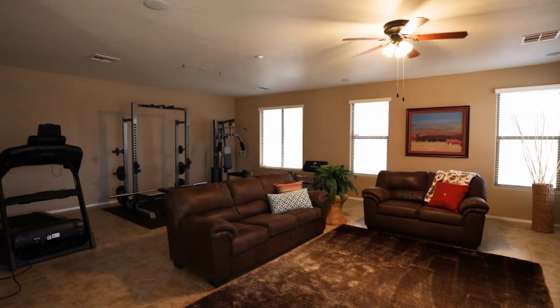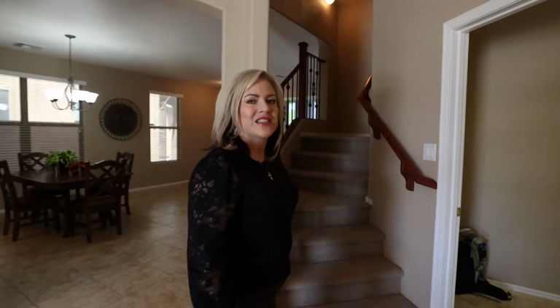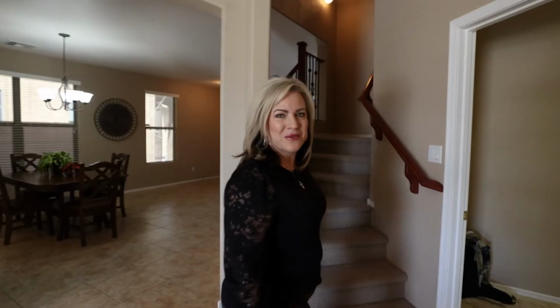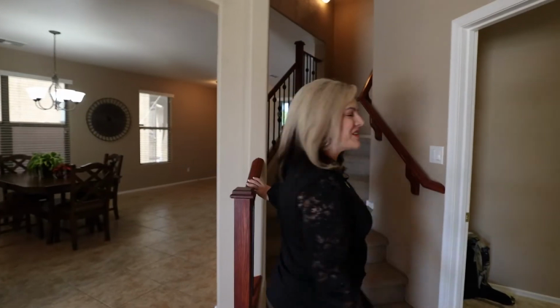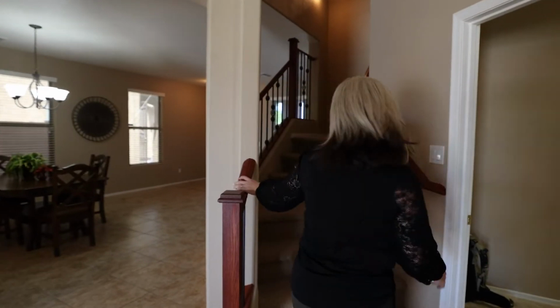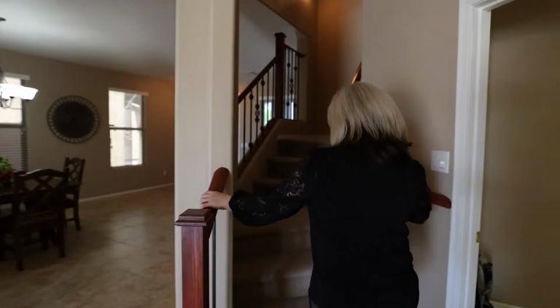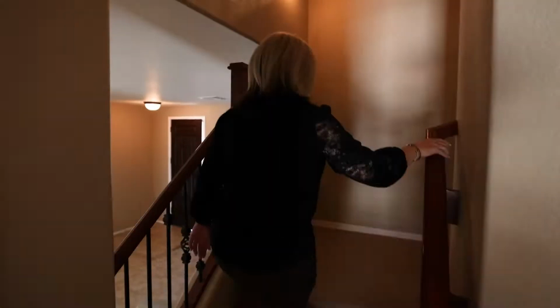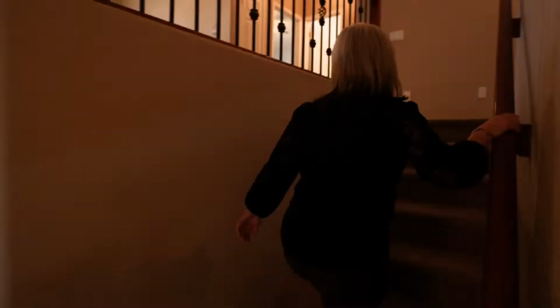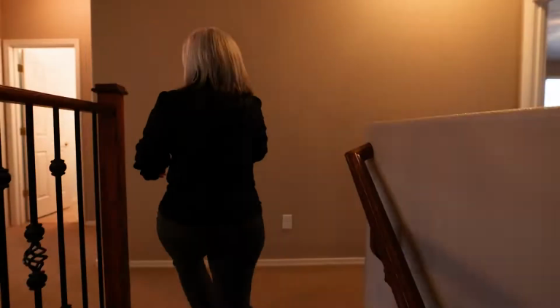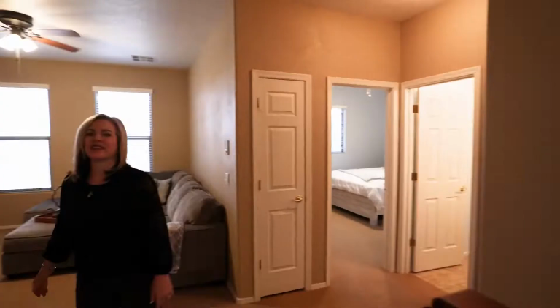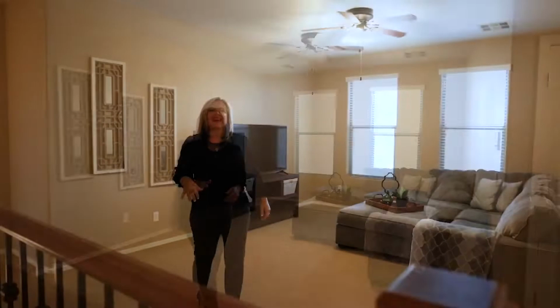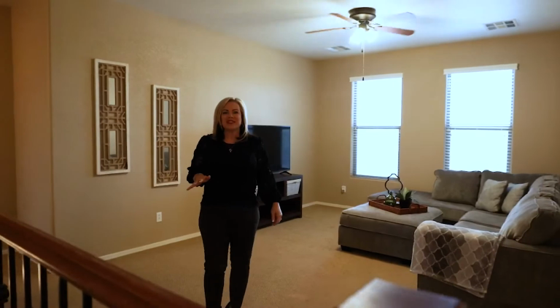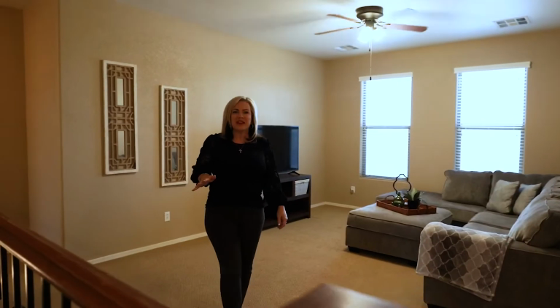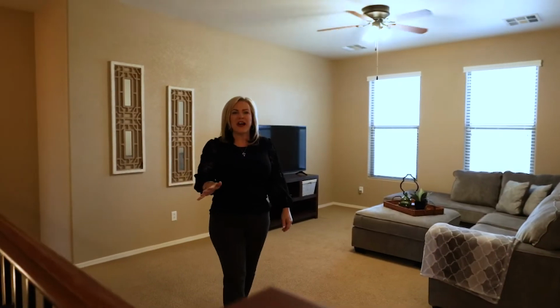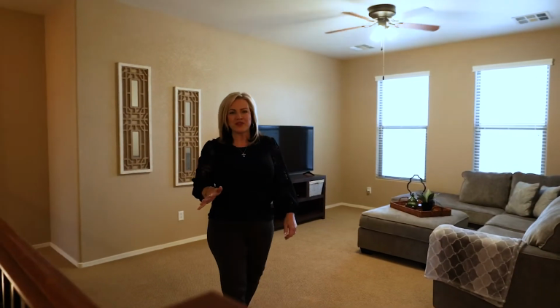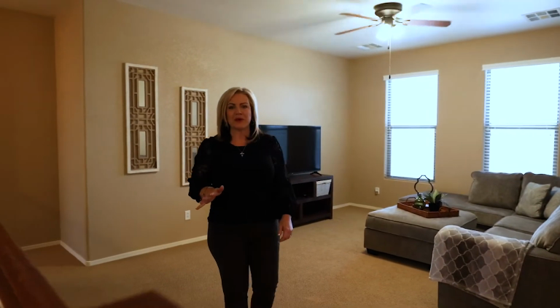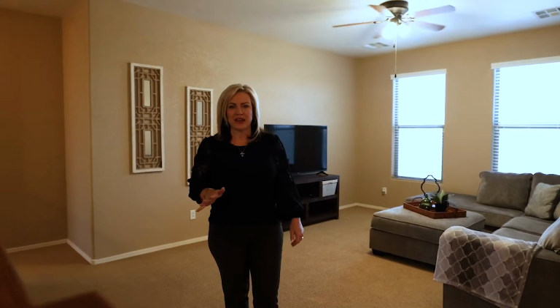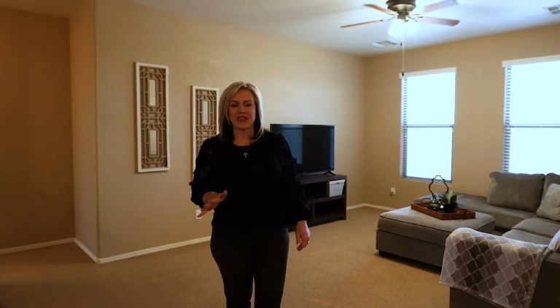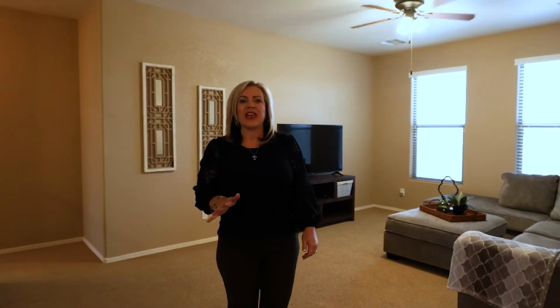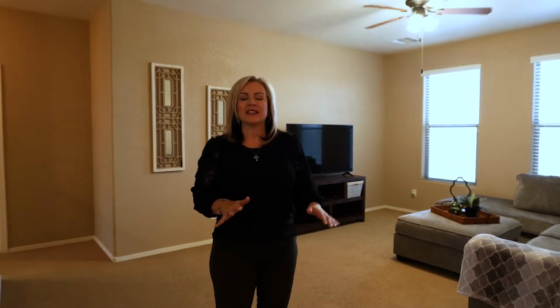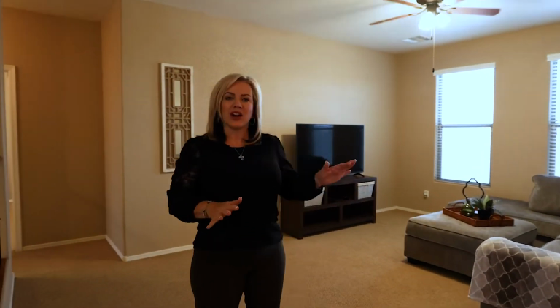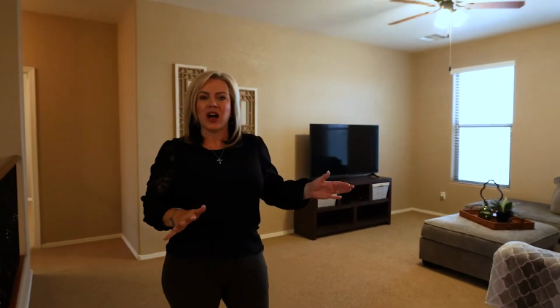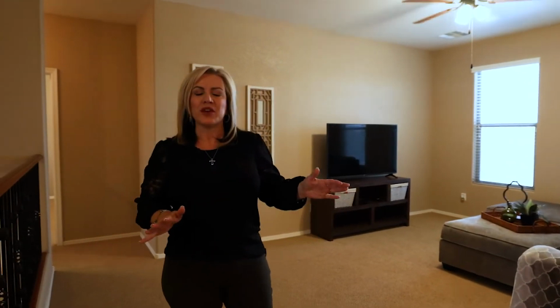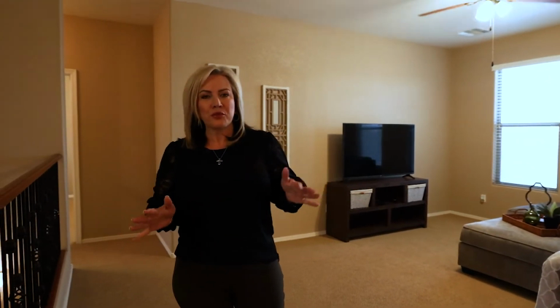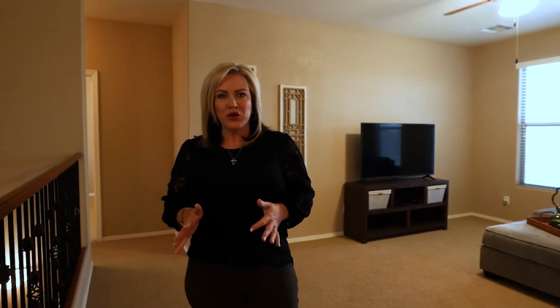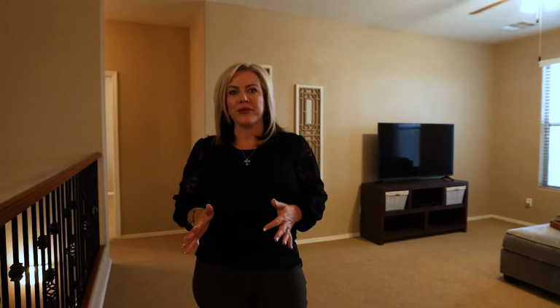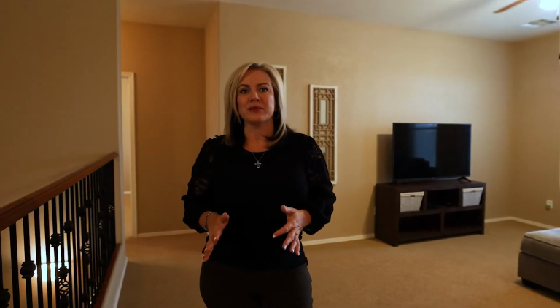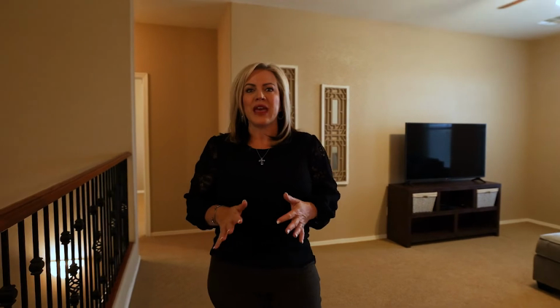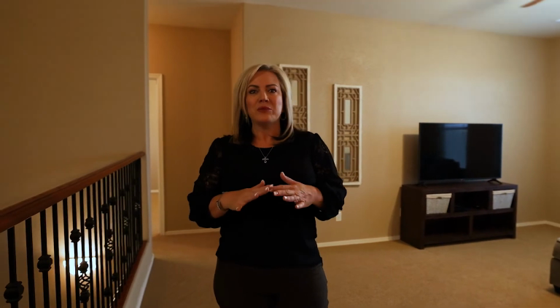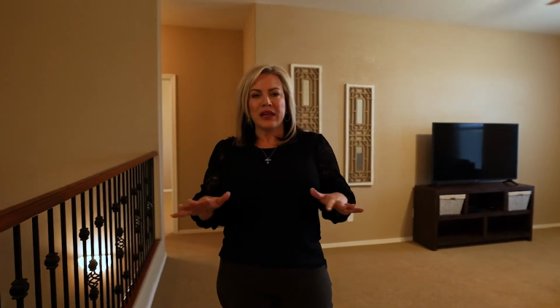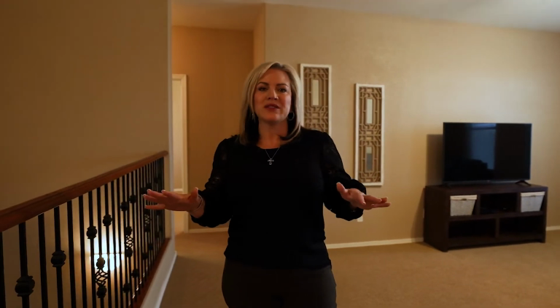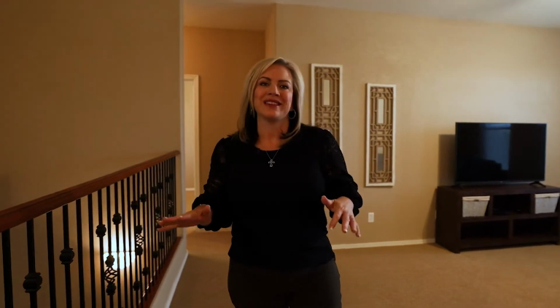So let's go see what upstairs looks like. This home has five bedrooms upstairs, a large loft, three full bathrooms, and plenty of space.